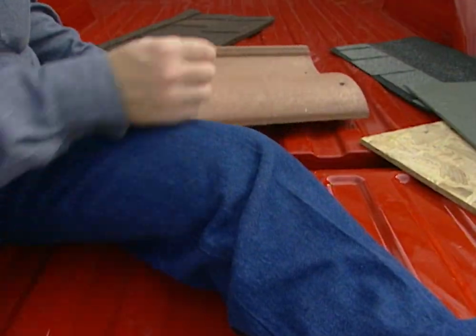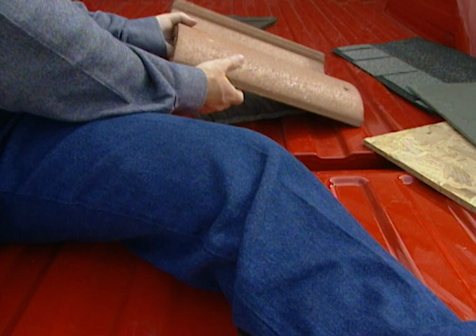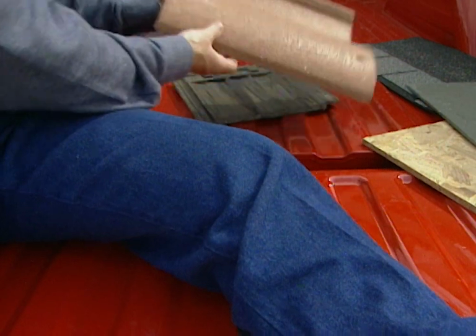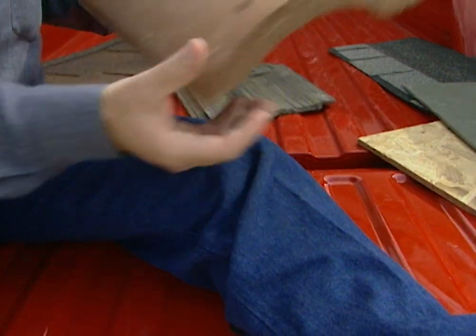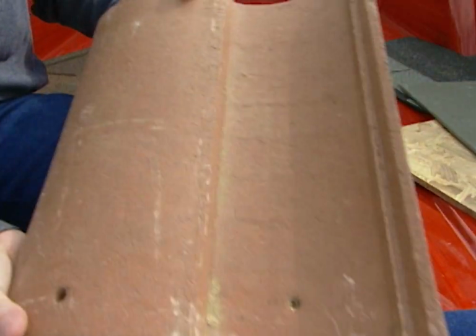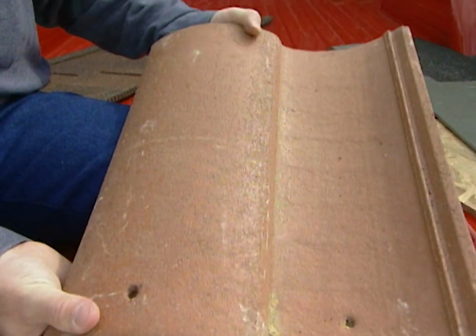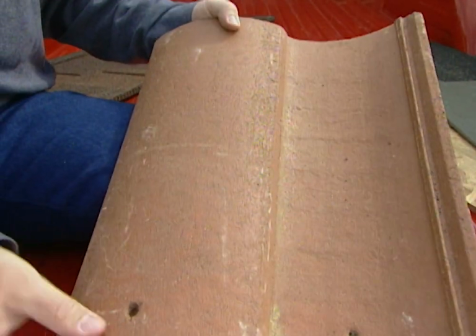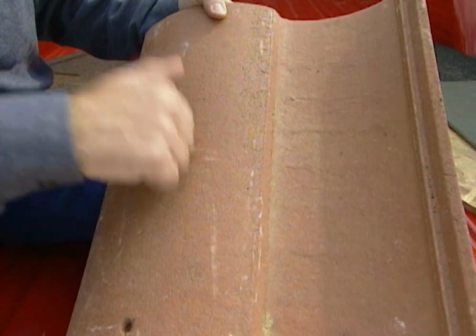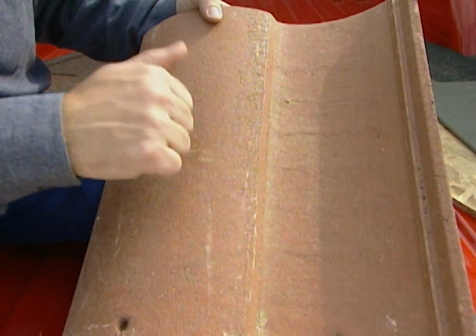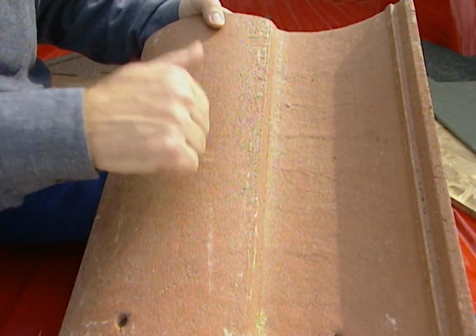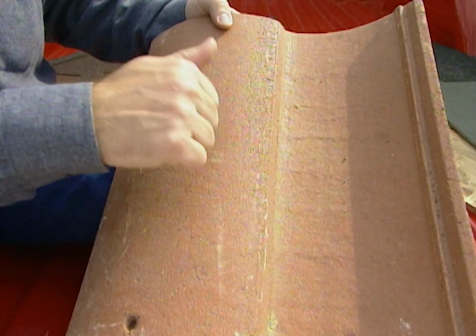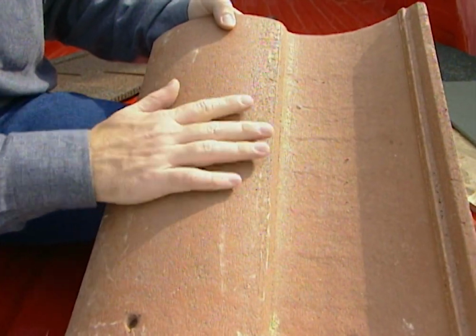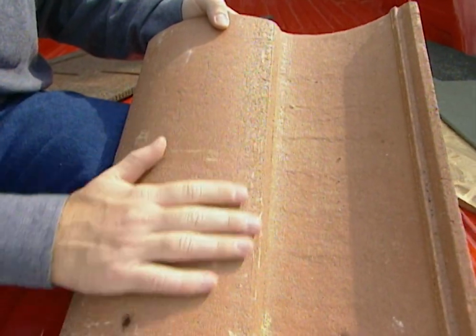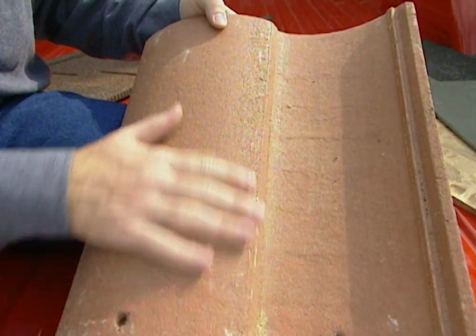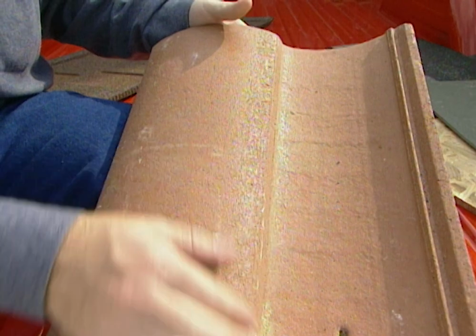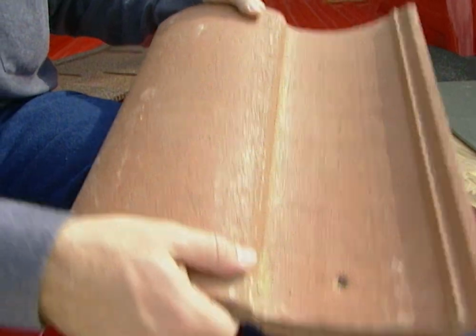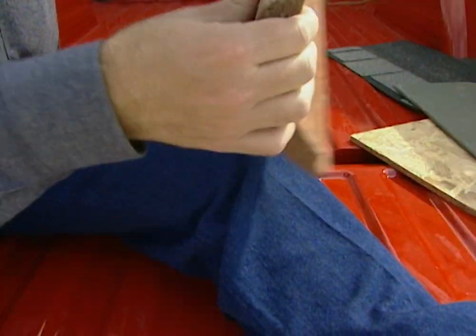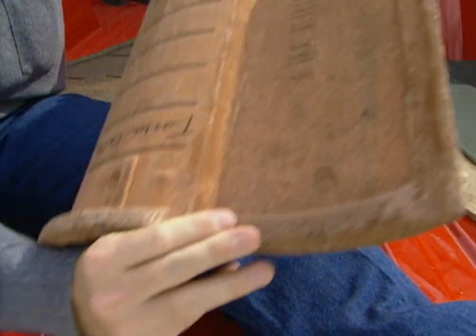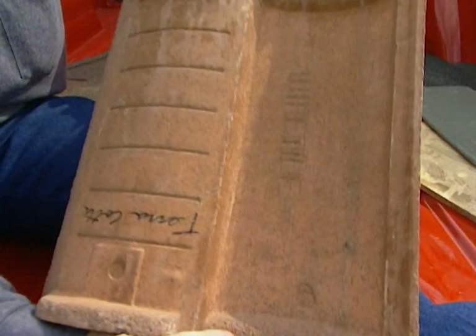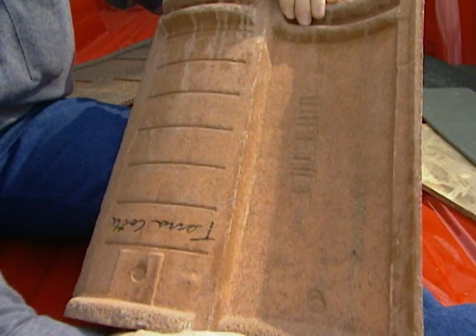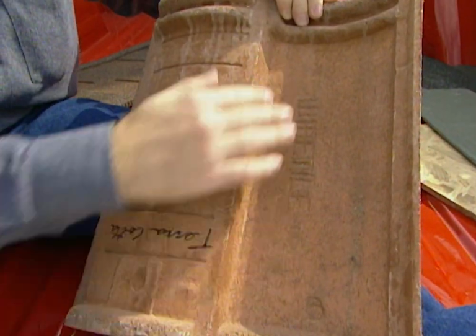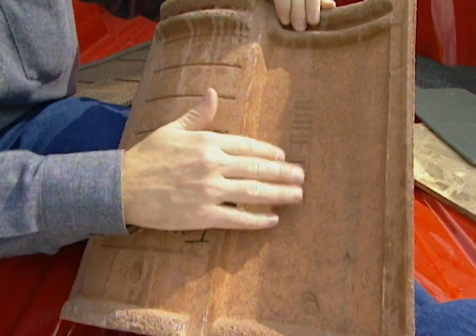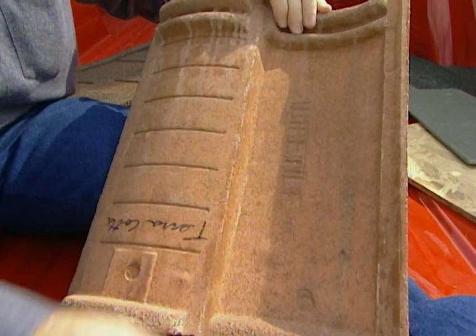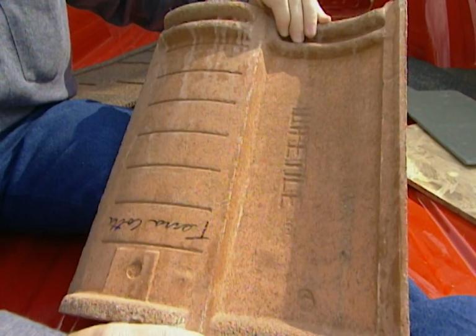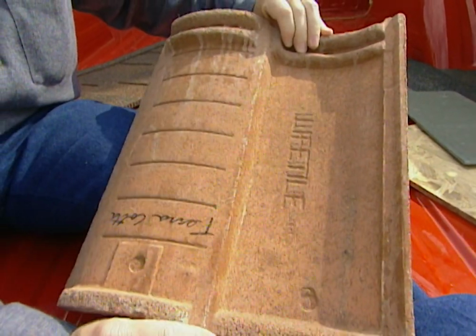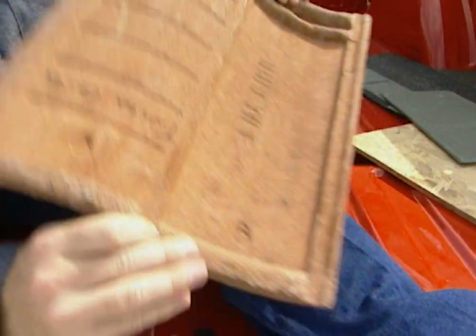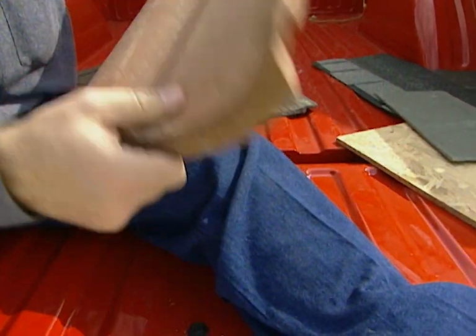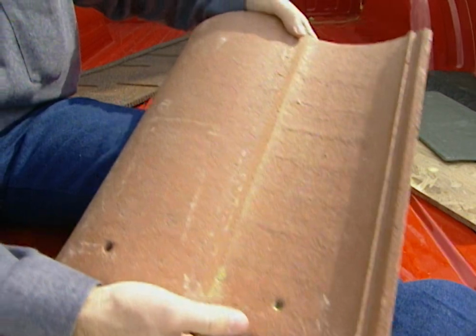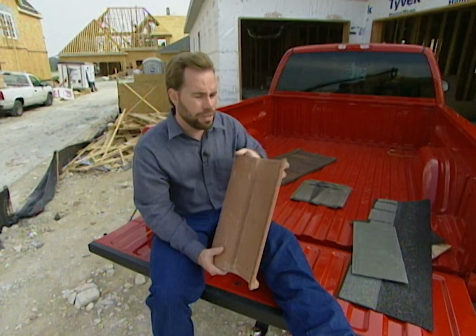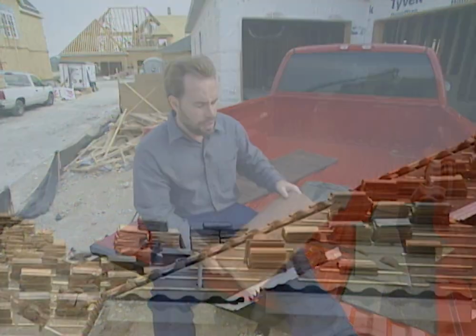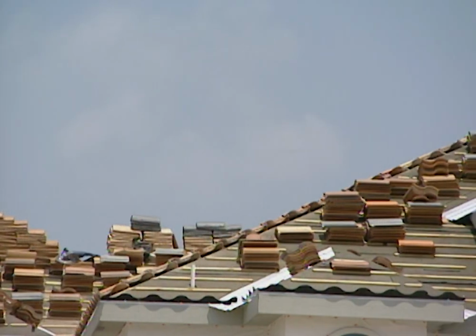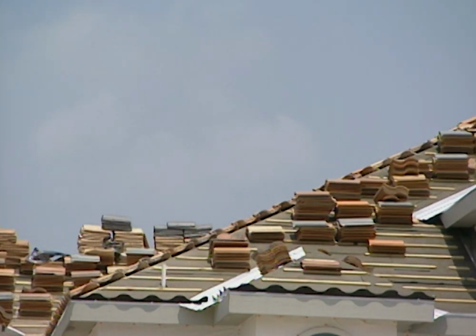Now behind me I have what looks like a clay tile, similar to what we're putting on our roof here on our project house, but it's not clay — it's actually made out of concrete. They are heavier than a clay tile, but they're less expensive.